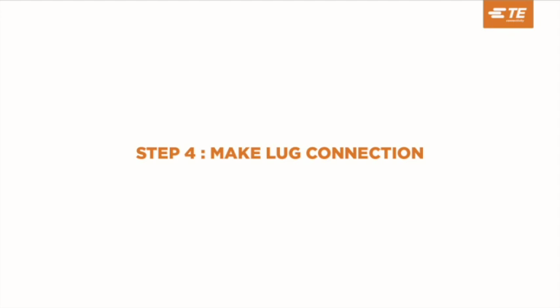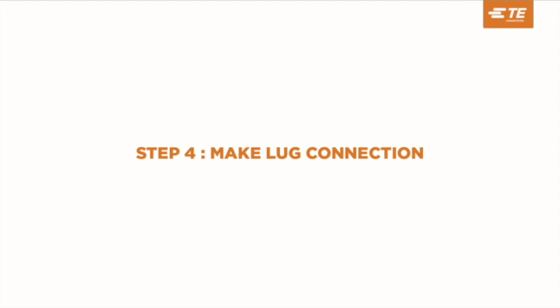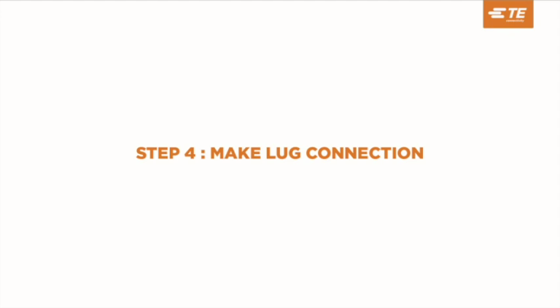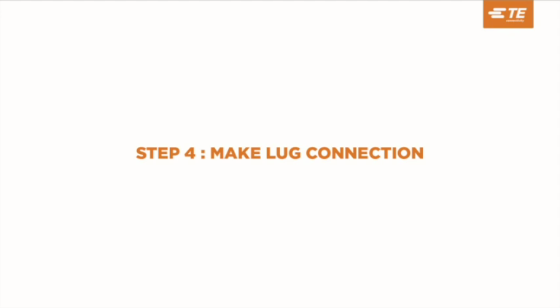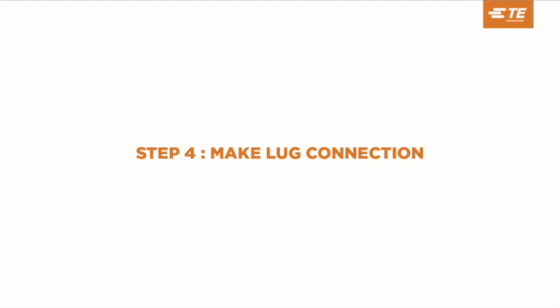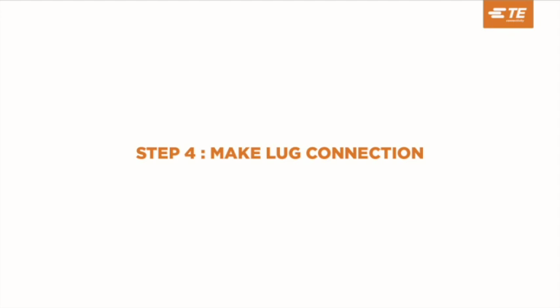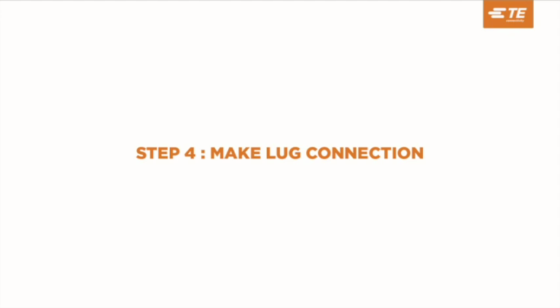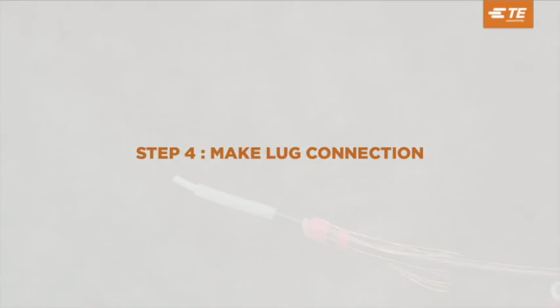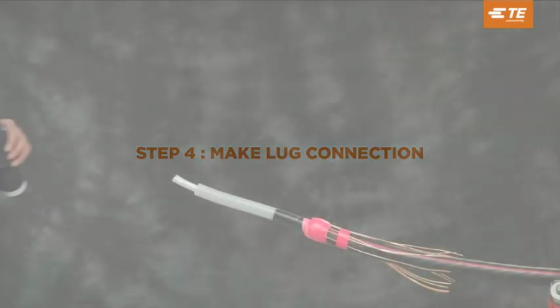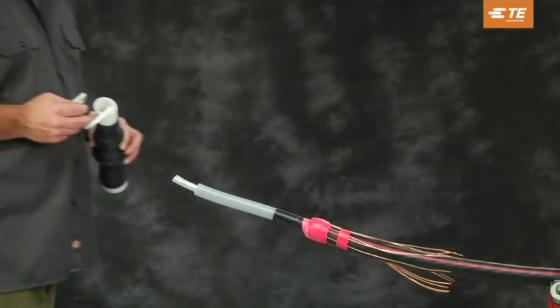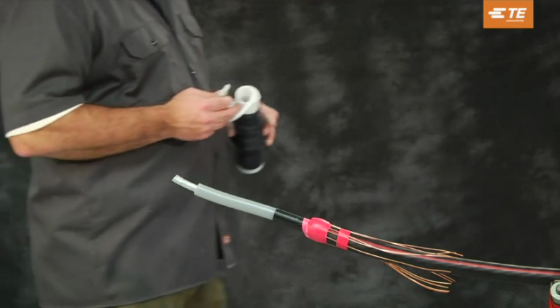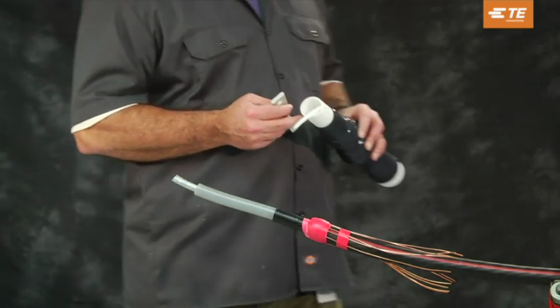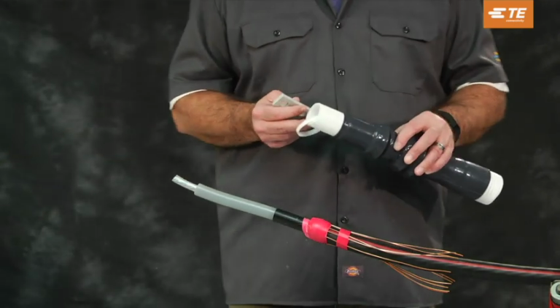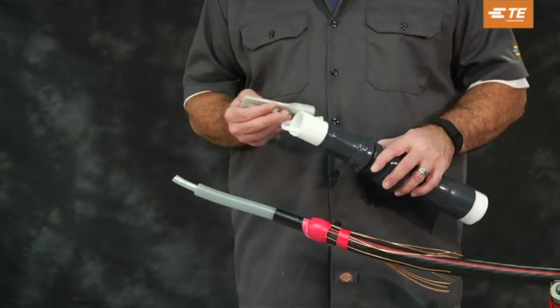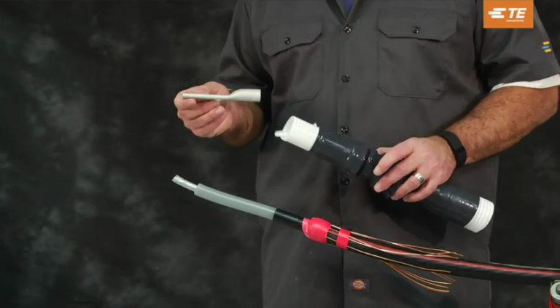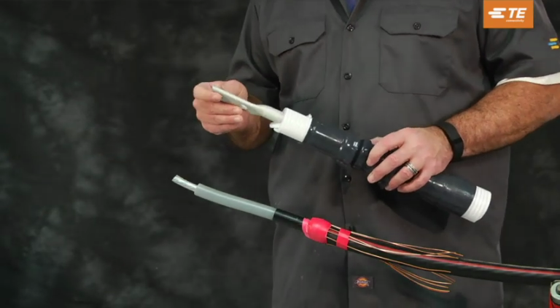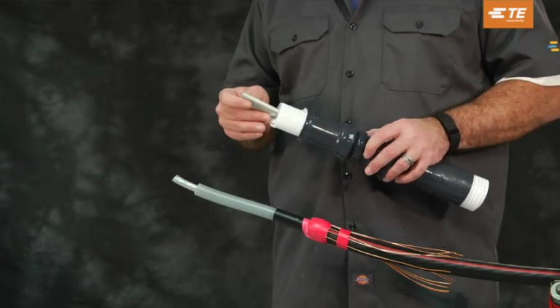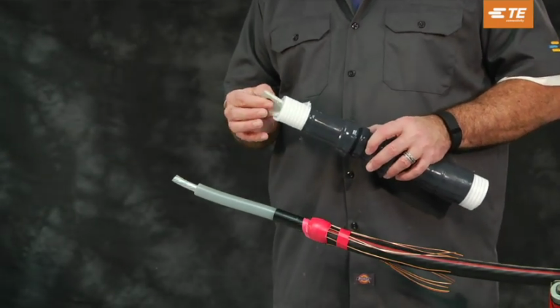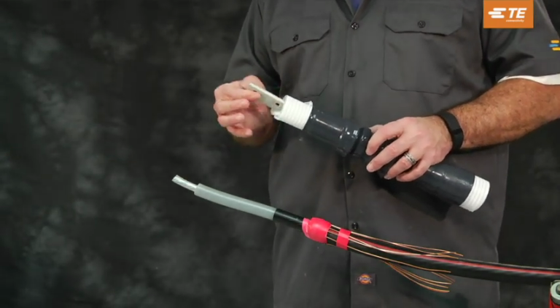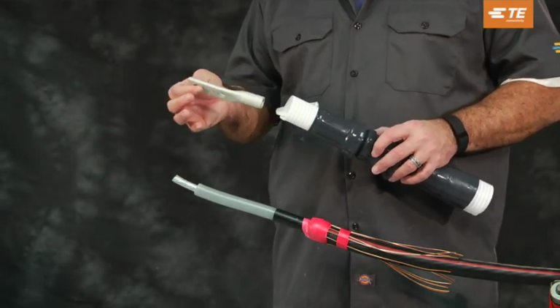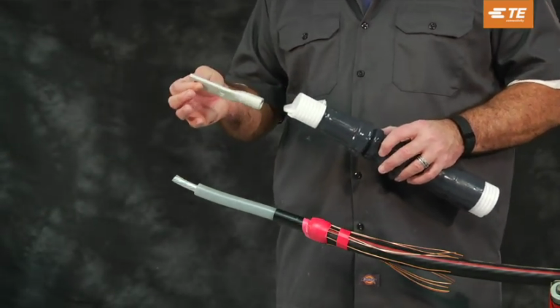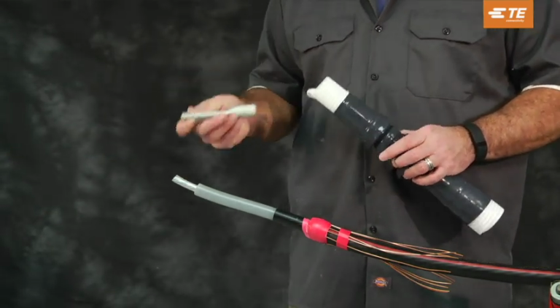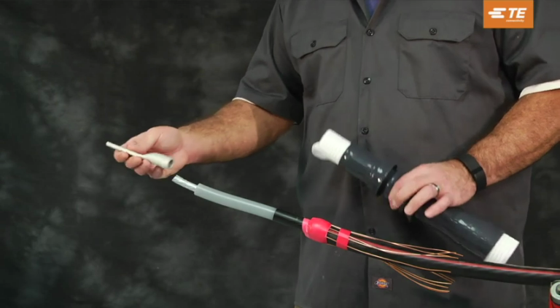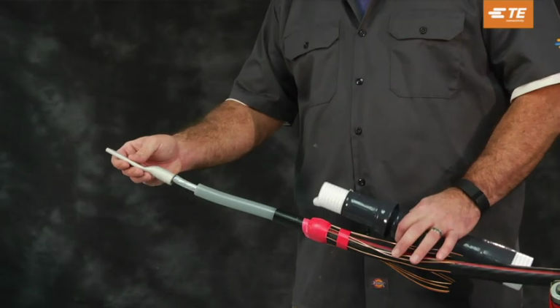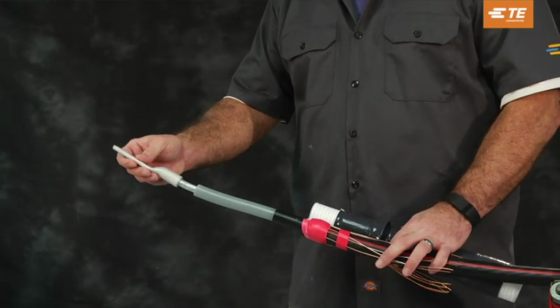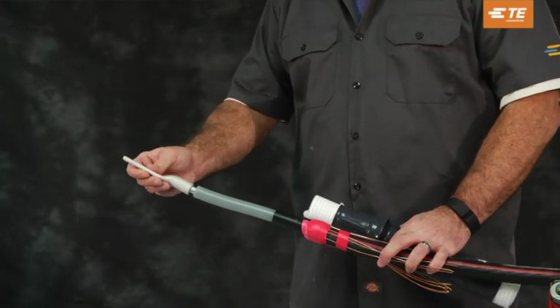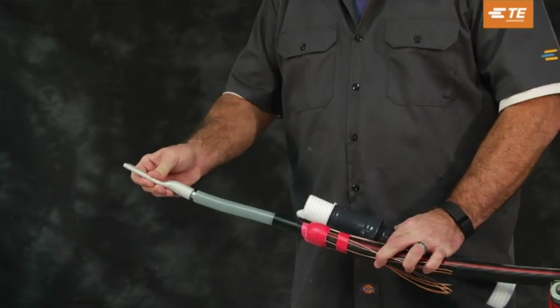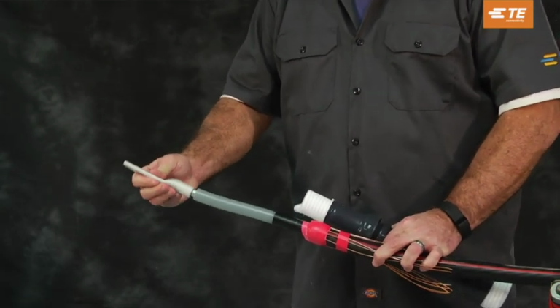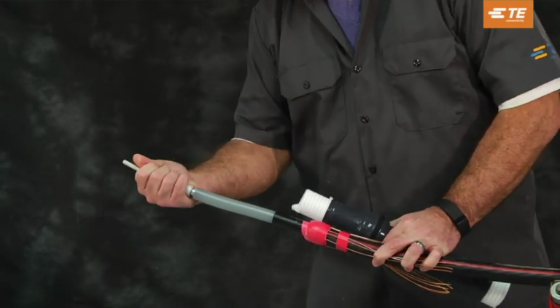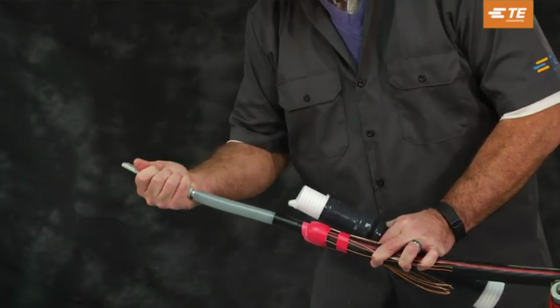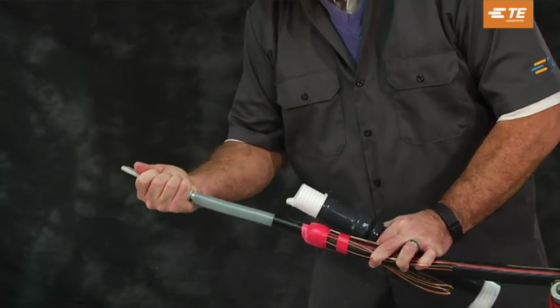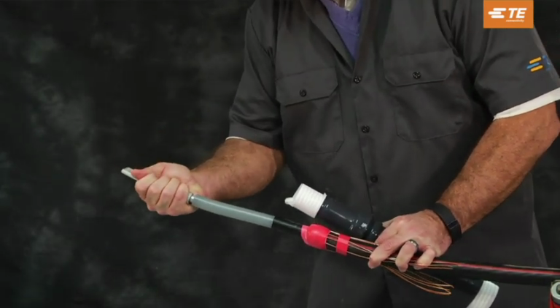Step 4: Make lug connection. Ensure the CST termination will fit over the lug by placing the lug into the lug end of the CST holdout.